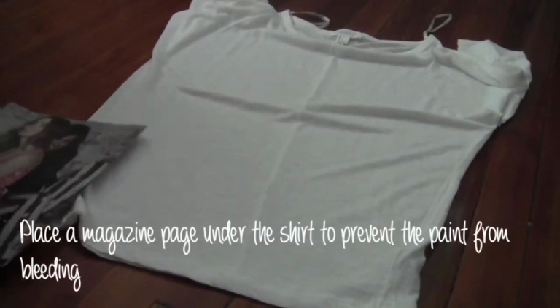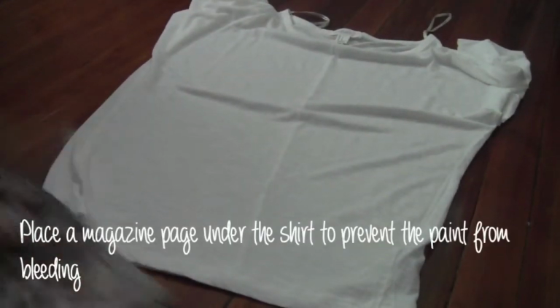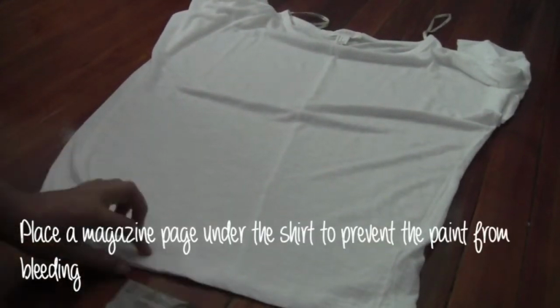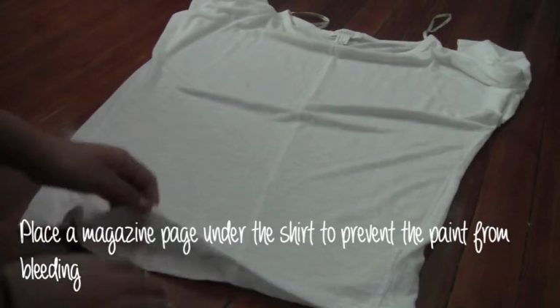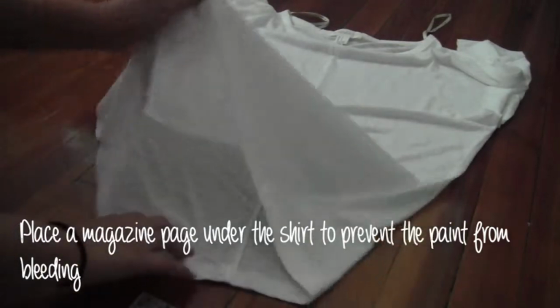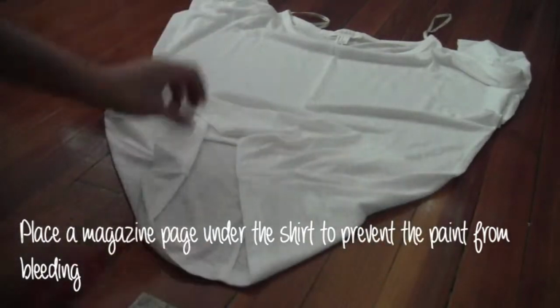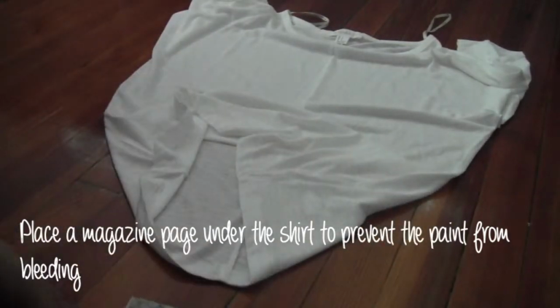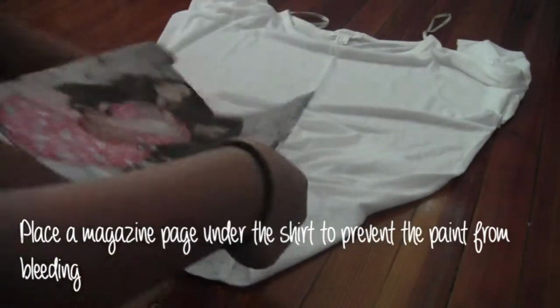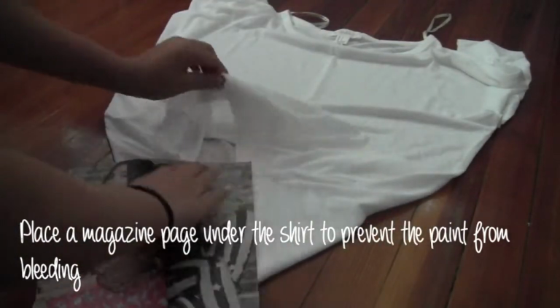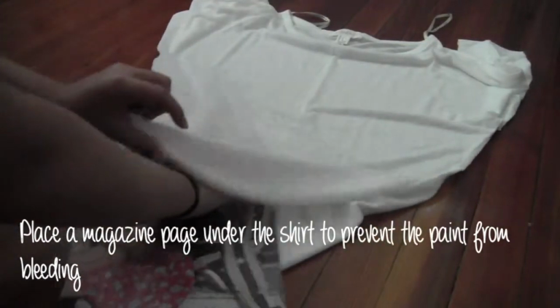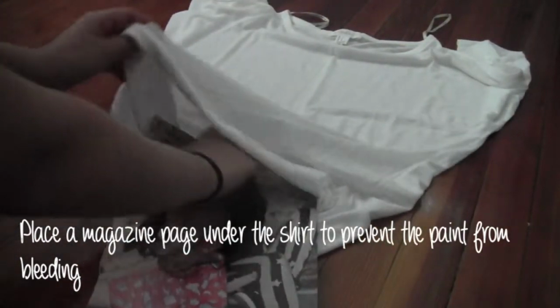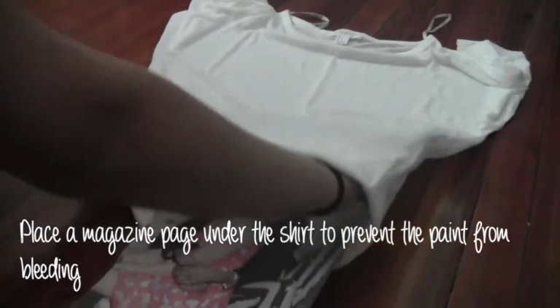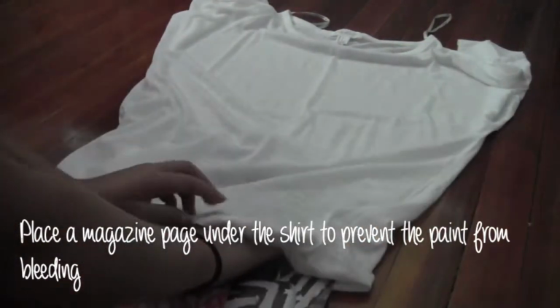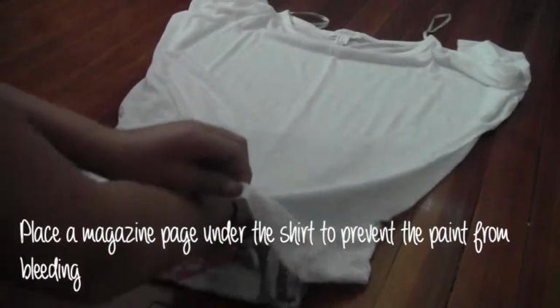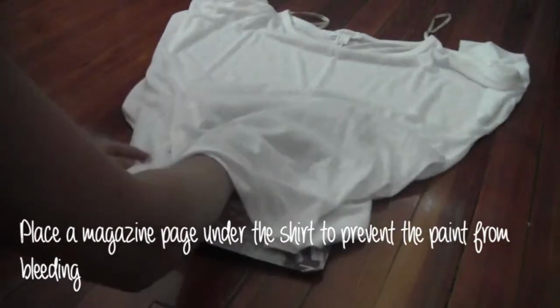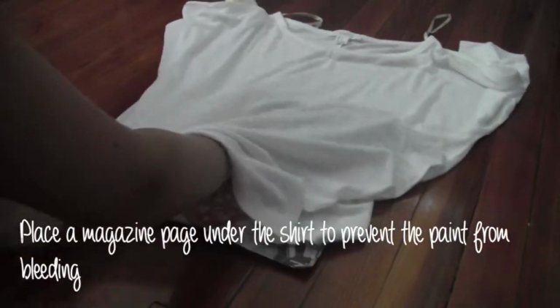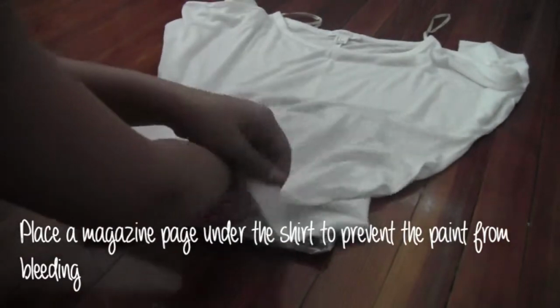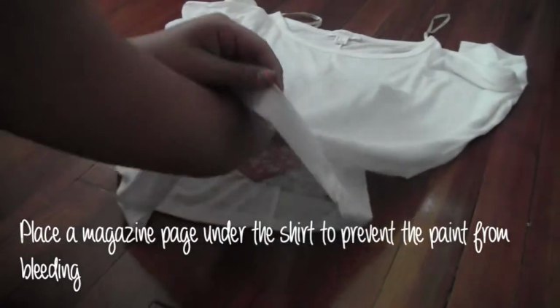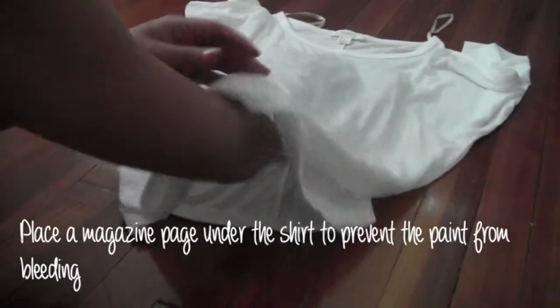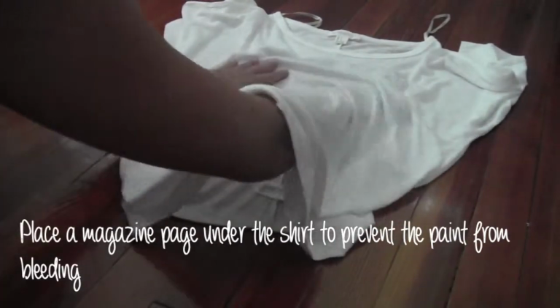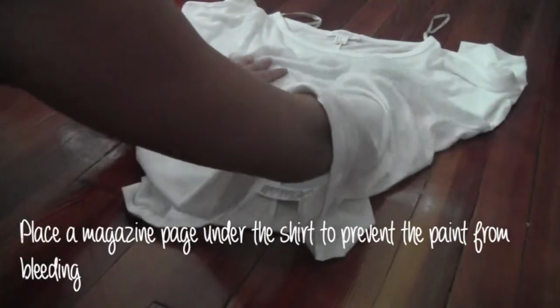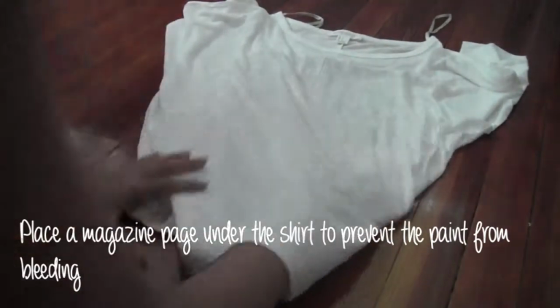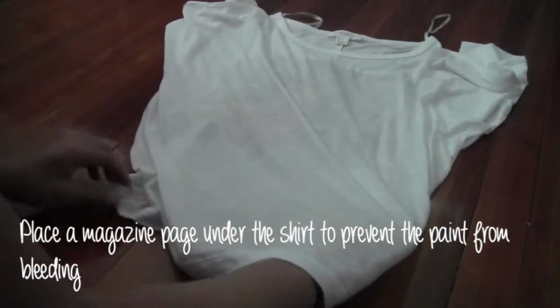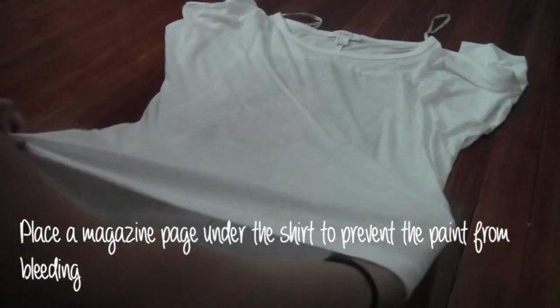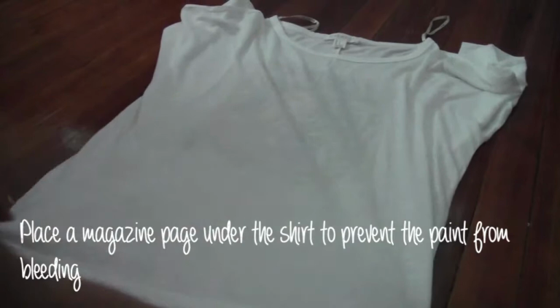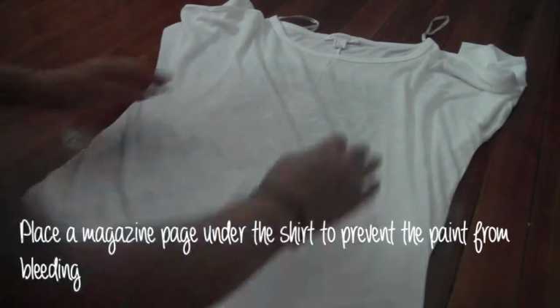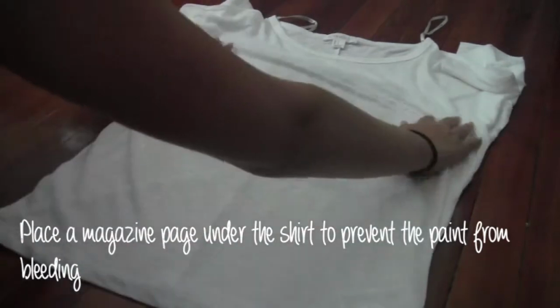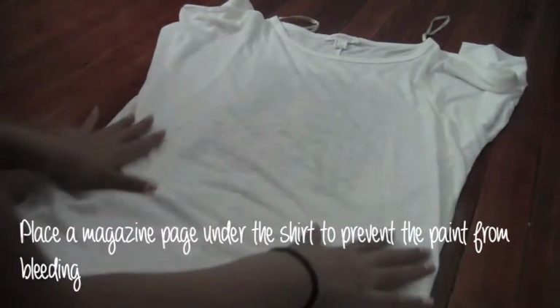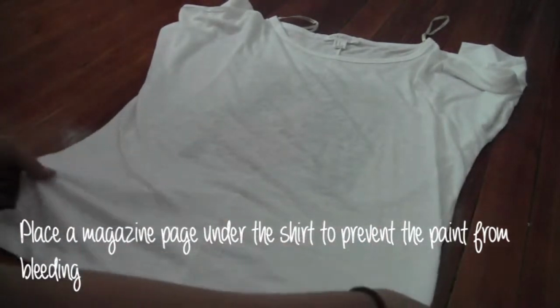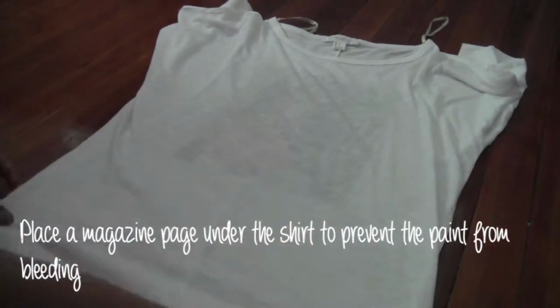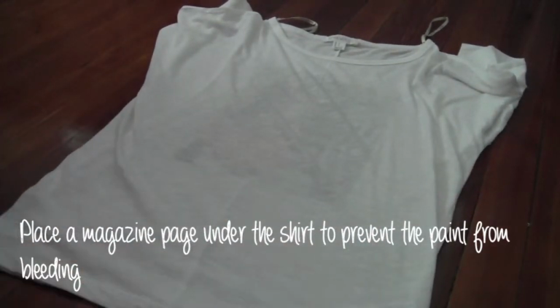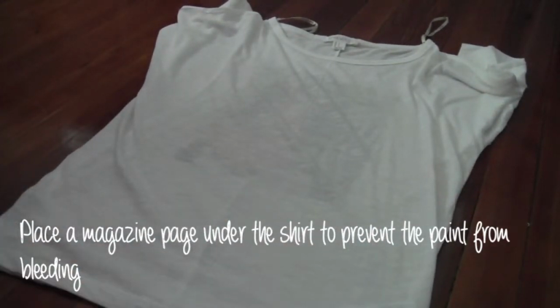The next step is to cut out a page from a magazine and place it under your shirt so the paint won't bleed through. Make sure you place the sheet under the shirt in the middle, where your painting will be.